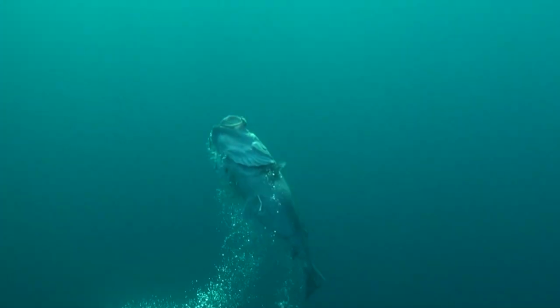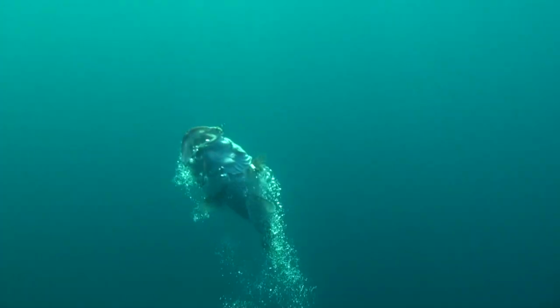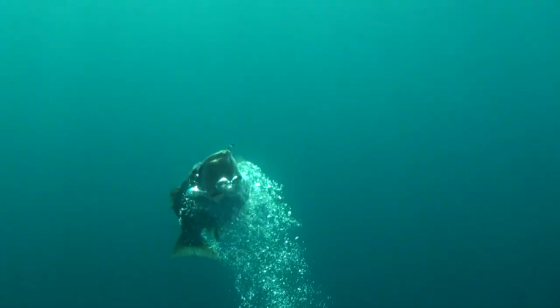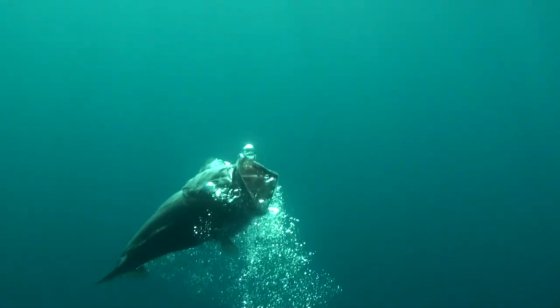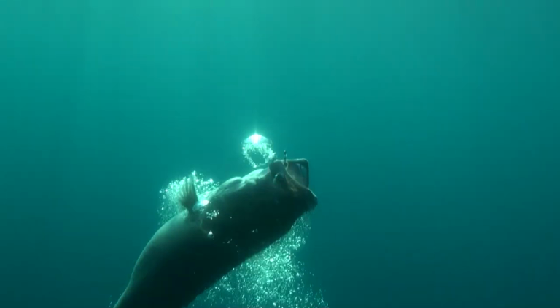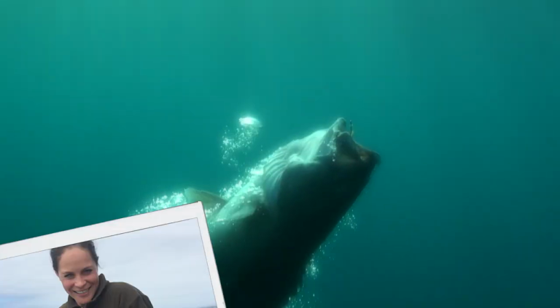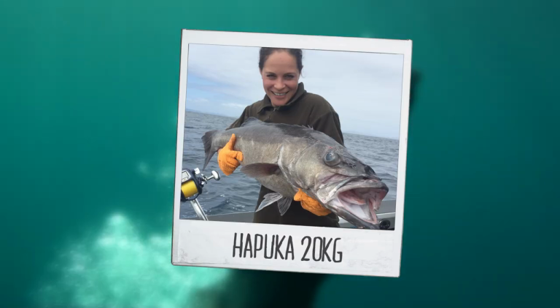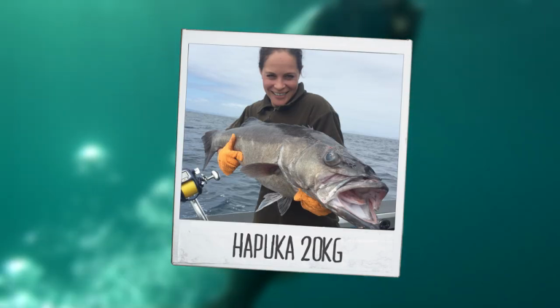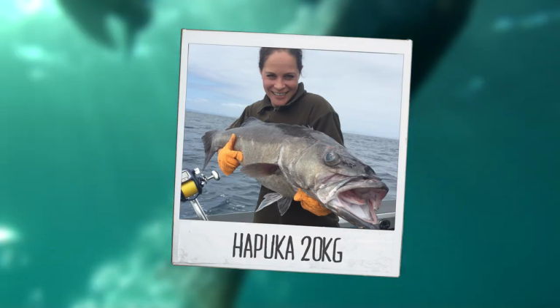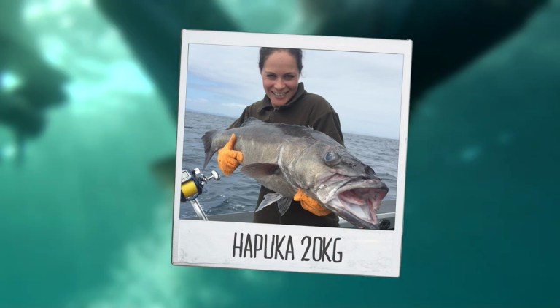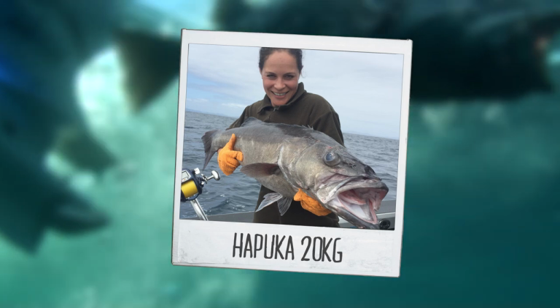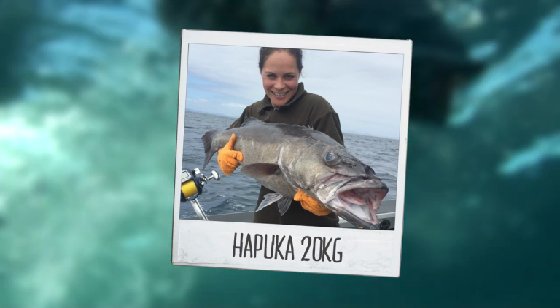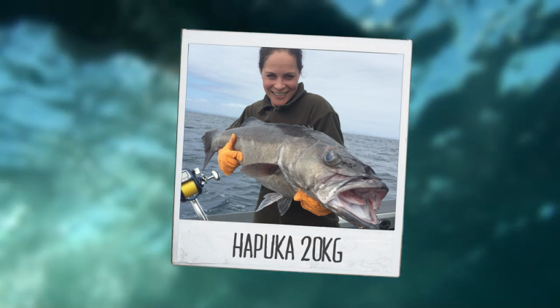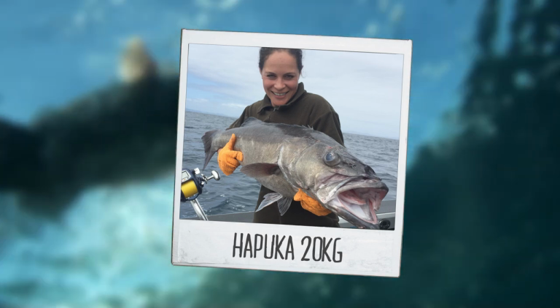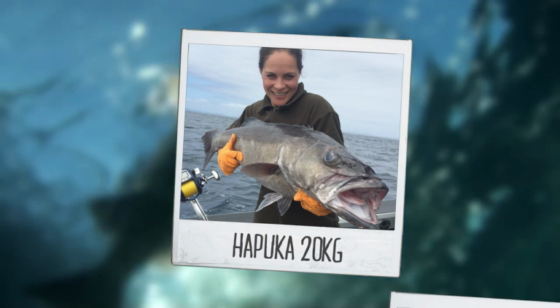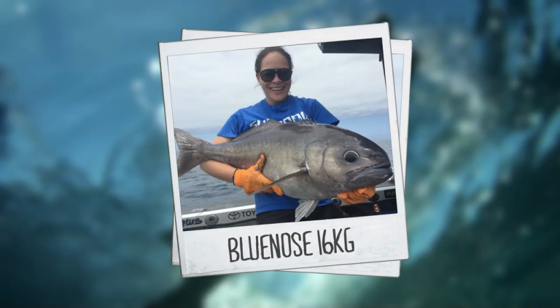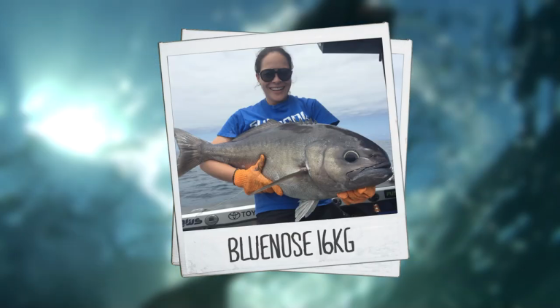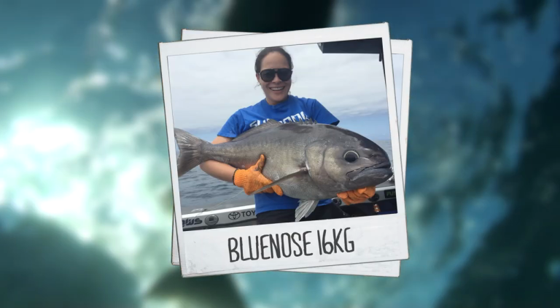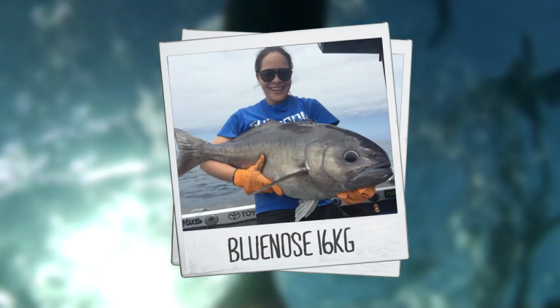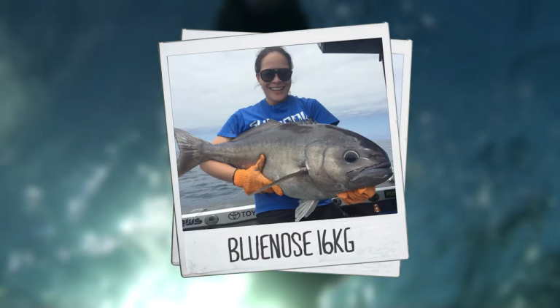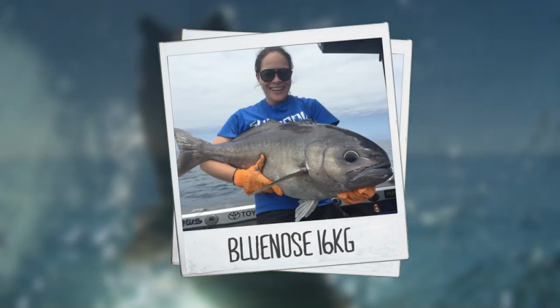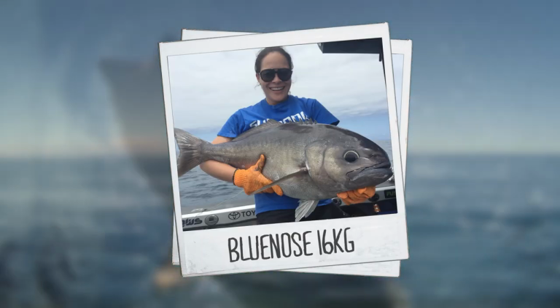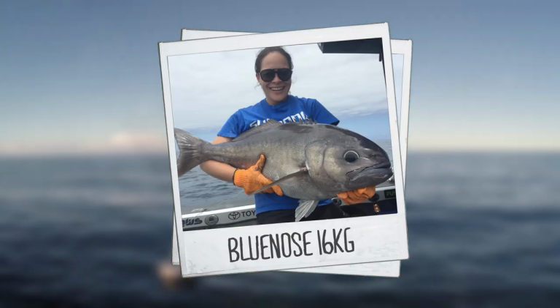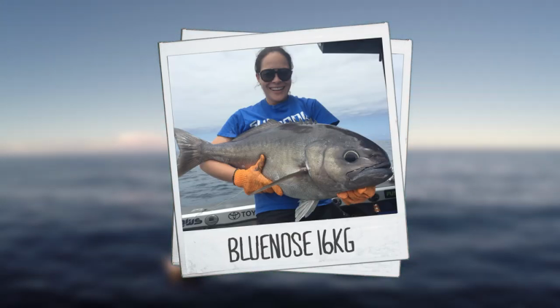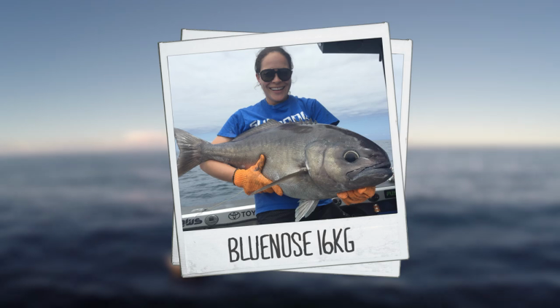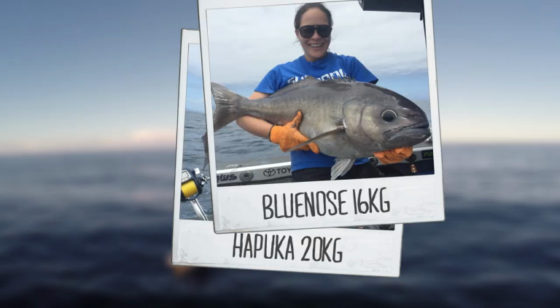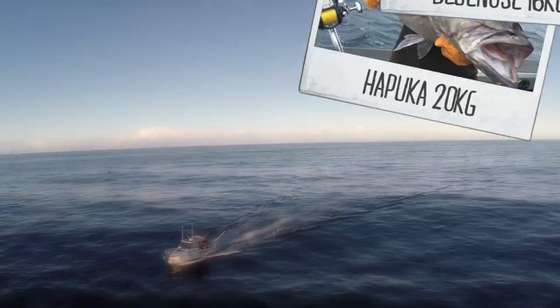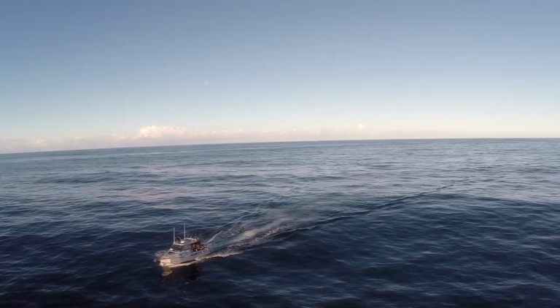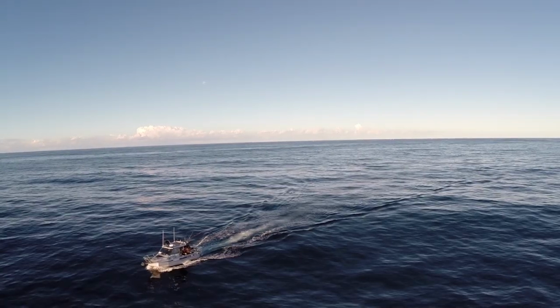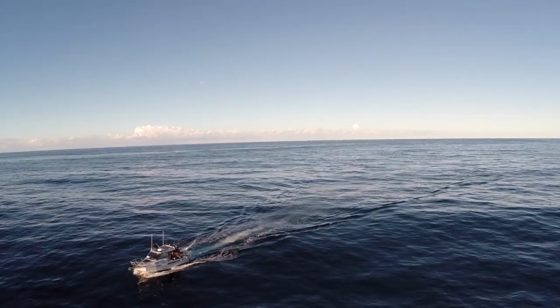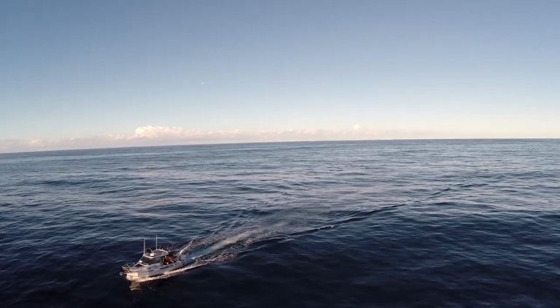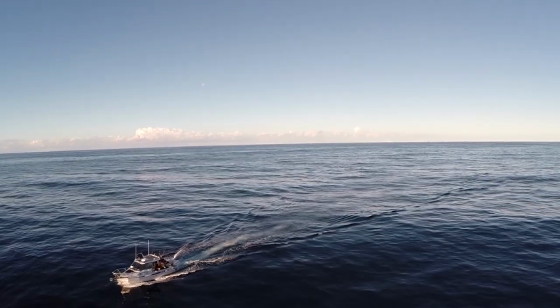And that didn't take long at all. So we followed it up with a couple of nice blue notes. Early on in the day, we've got plenty of fish. So what next?